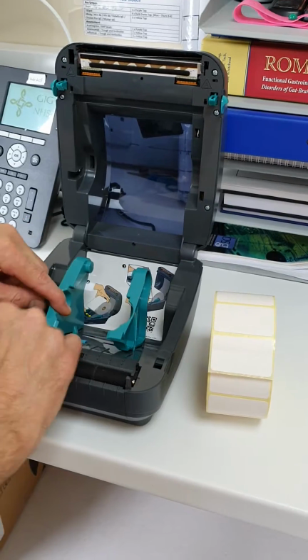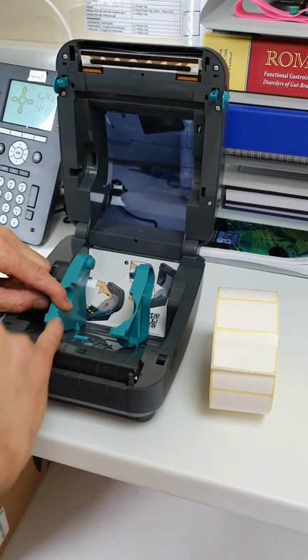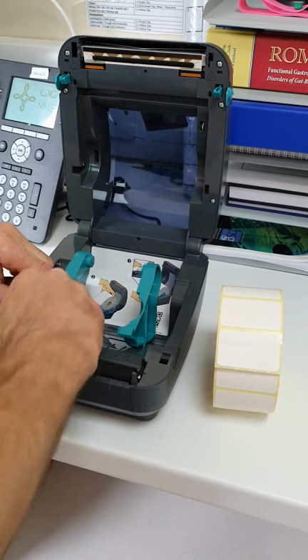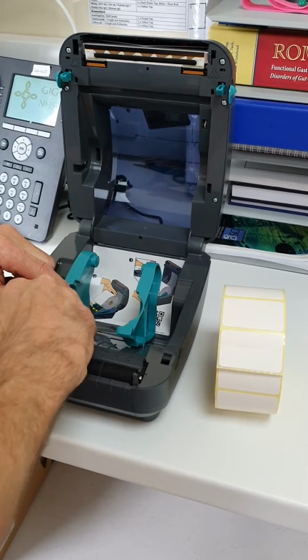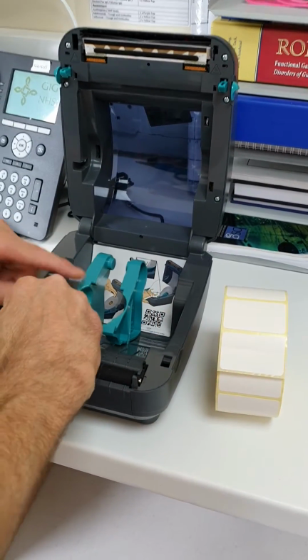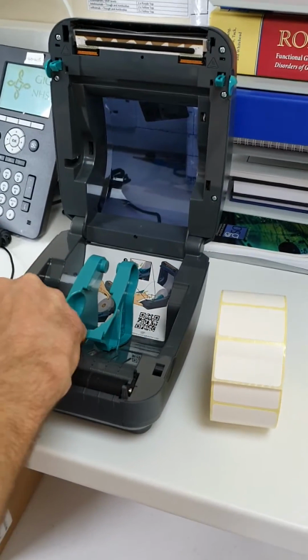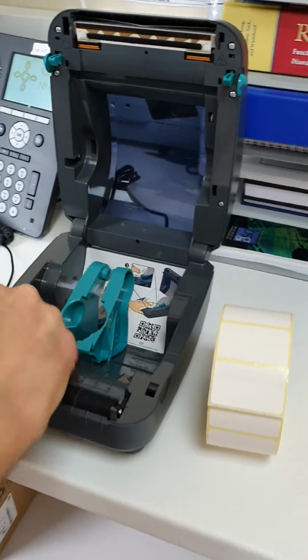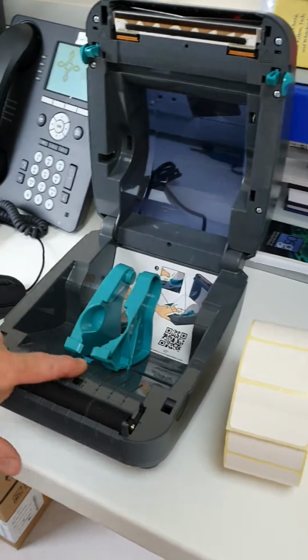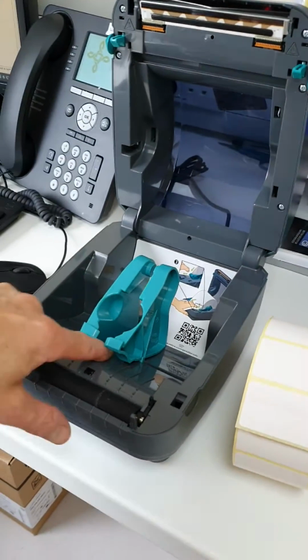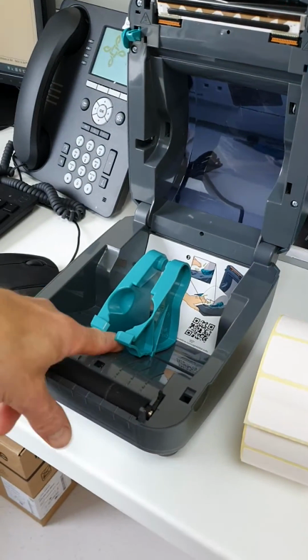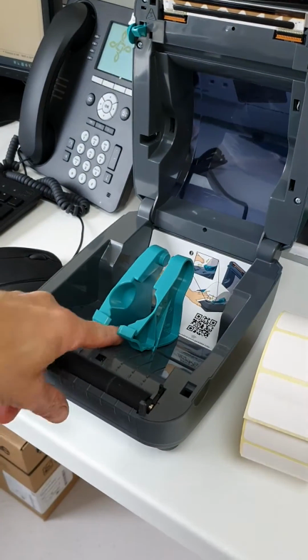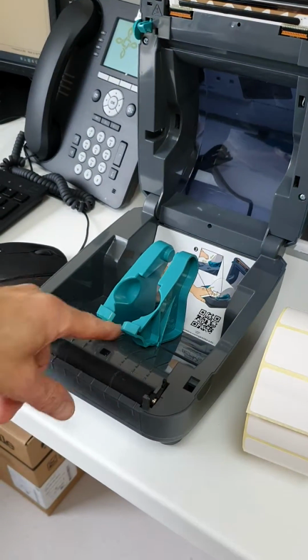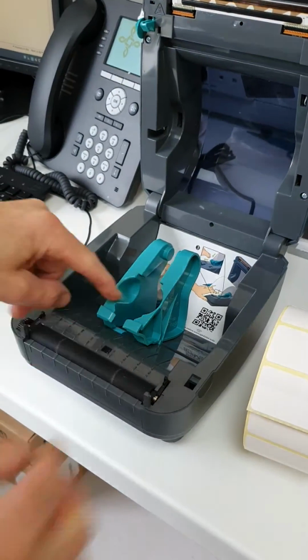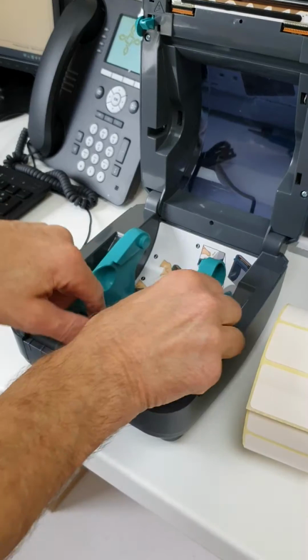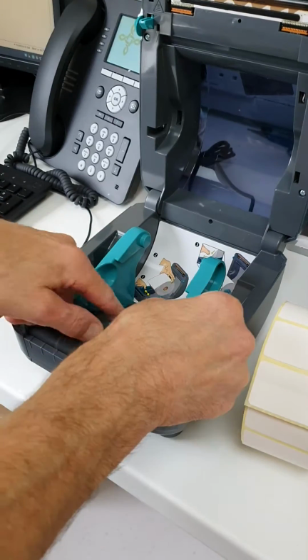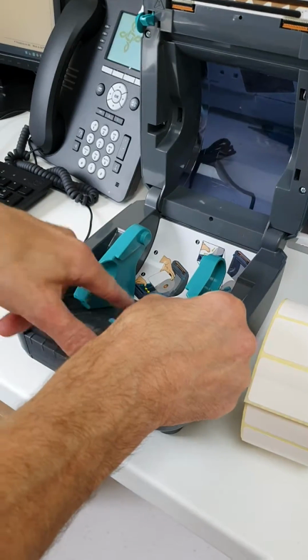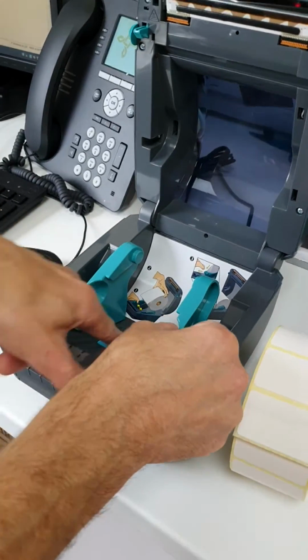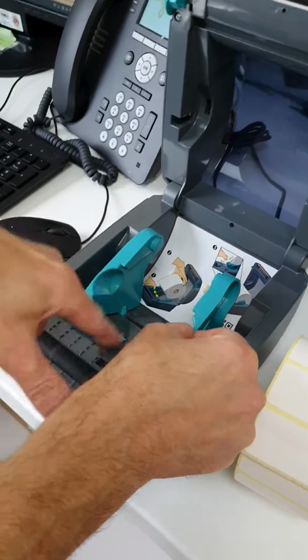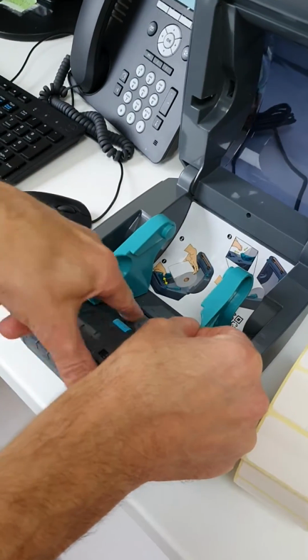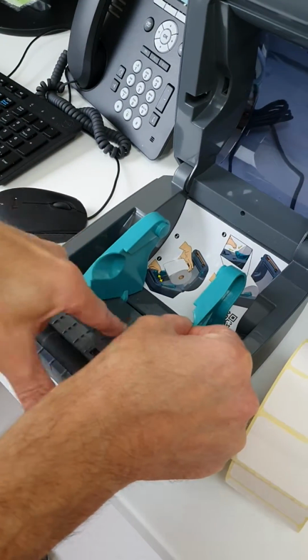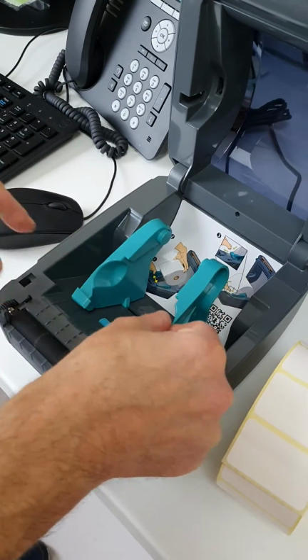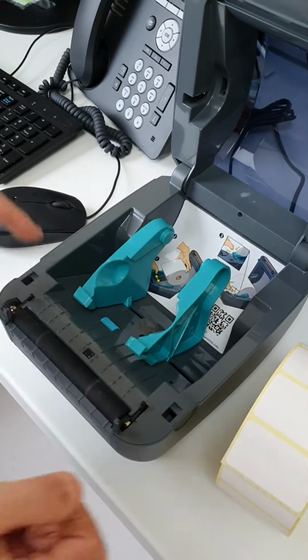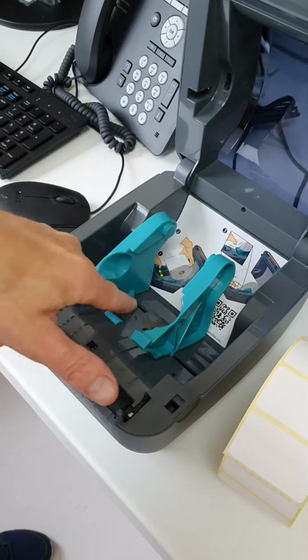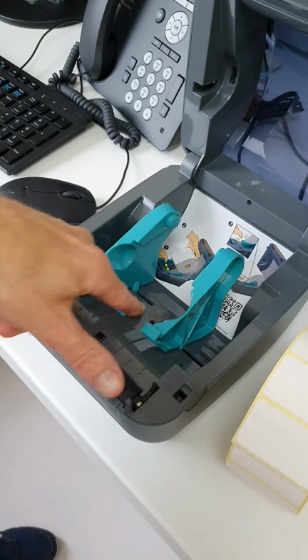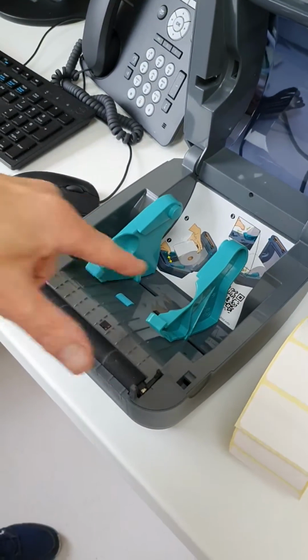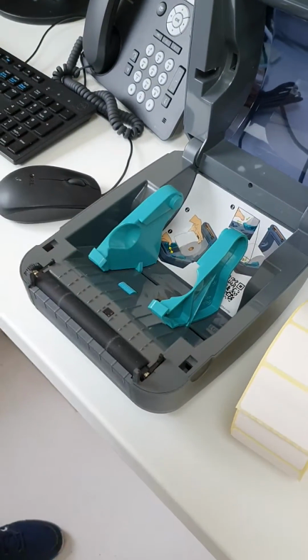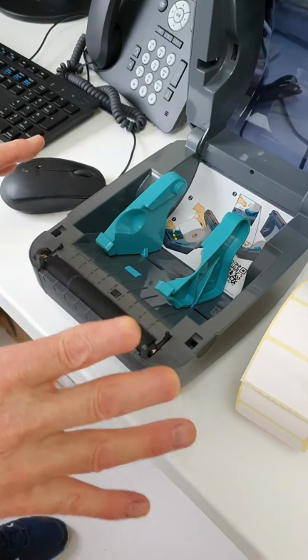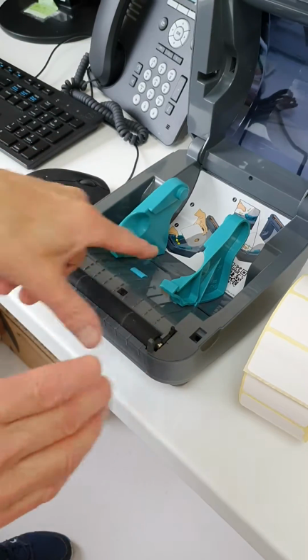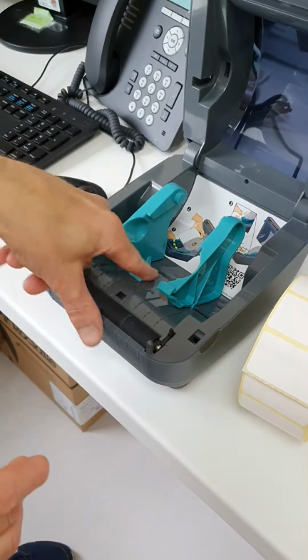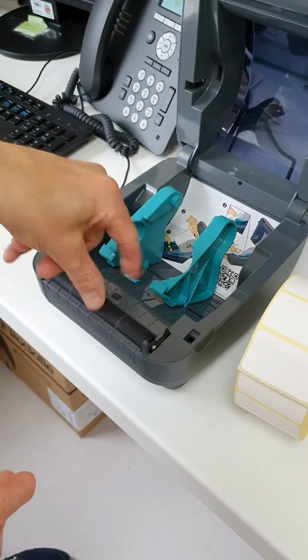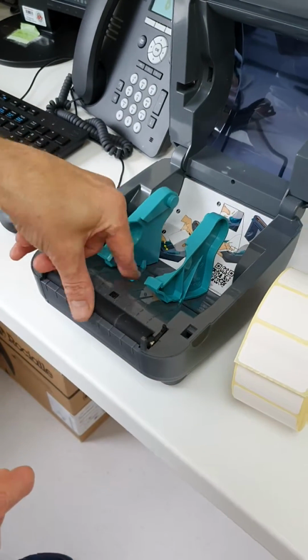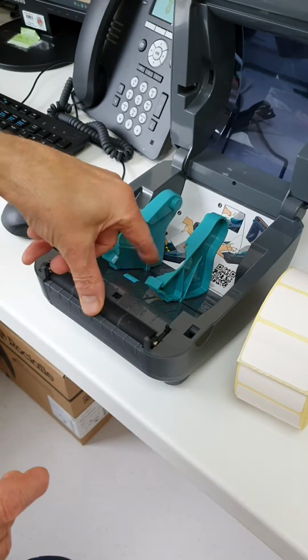There's a little roller here, and they should be at minimum. You can see it can be opened like that, but that's not what we want — make sure it's at minimum.